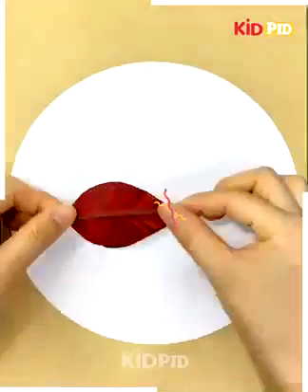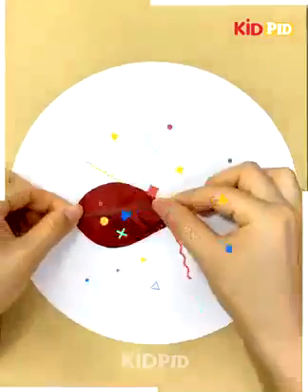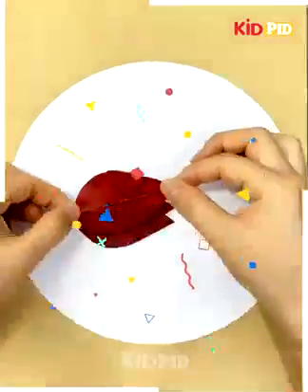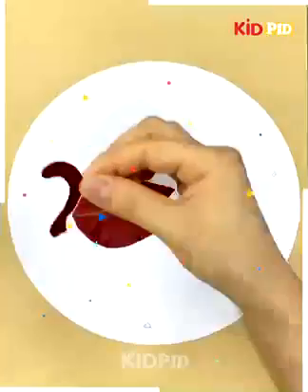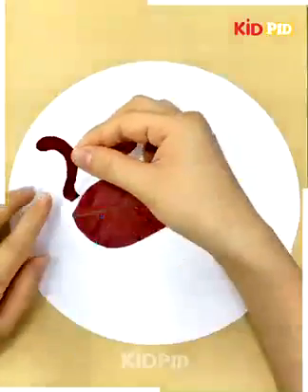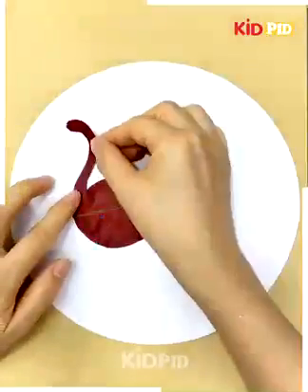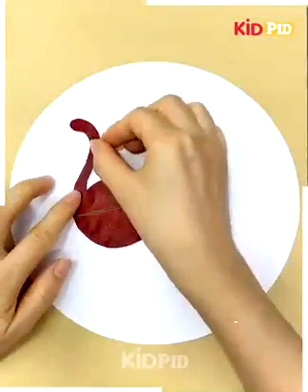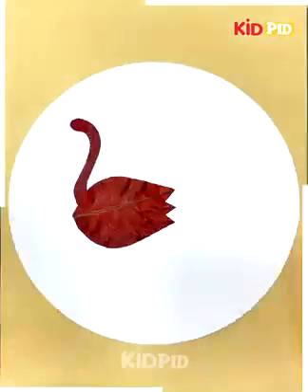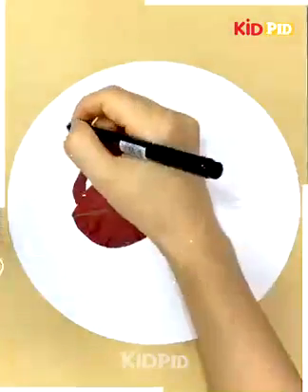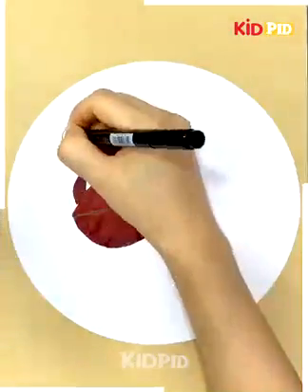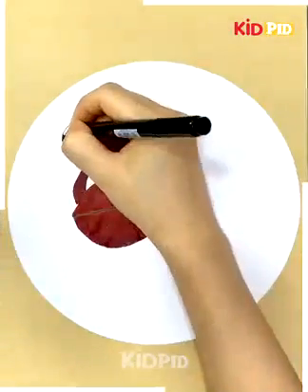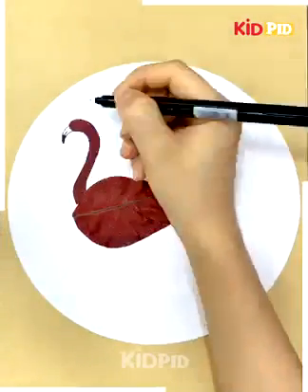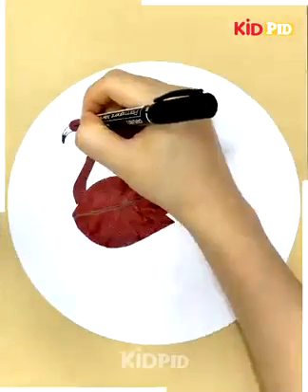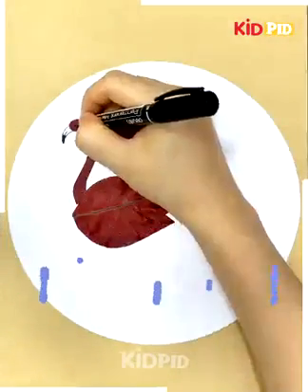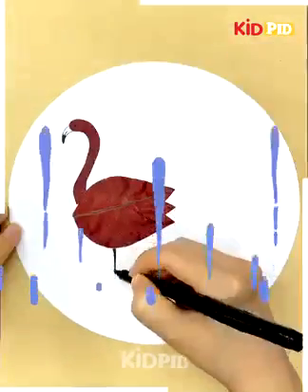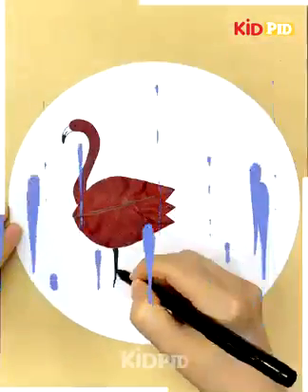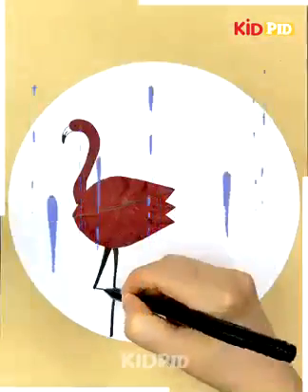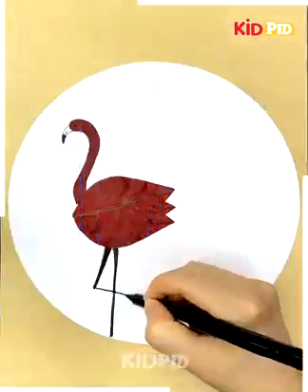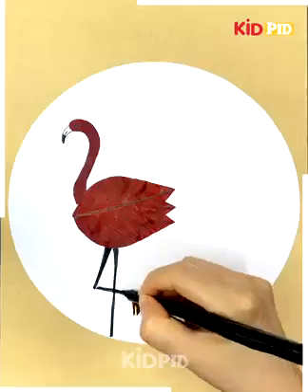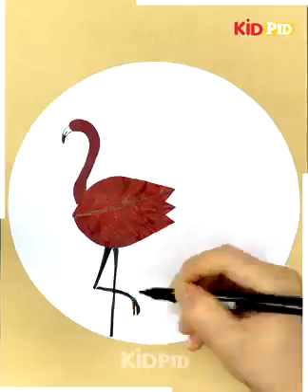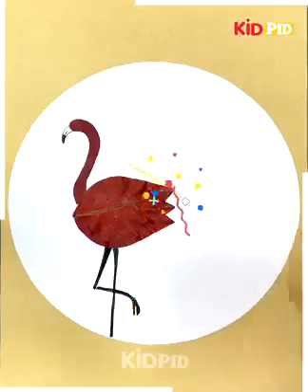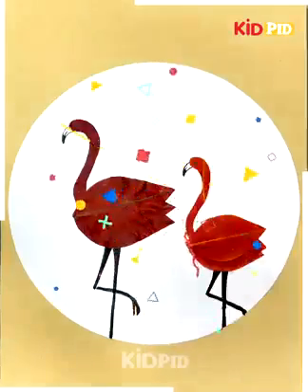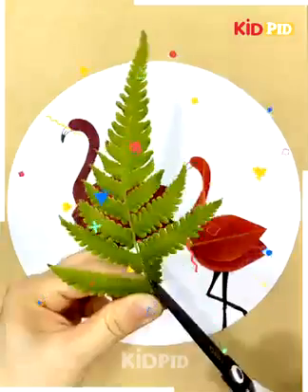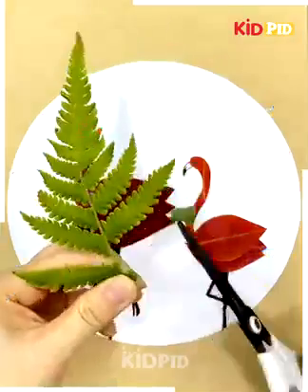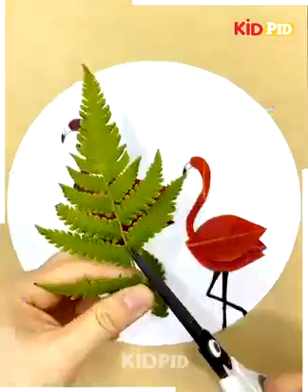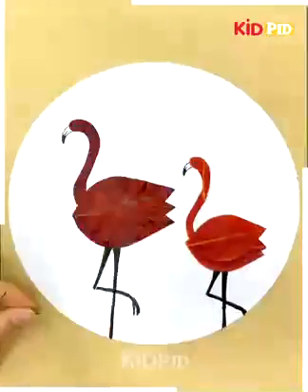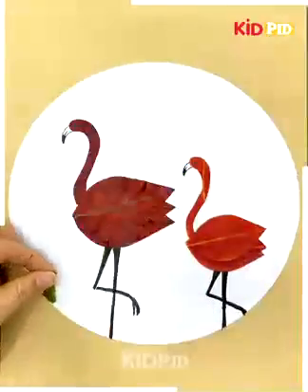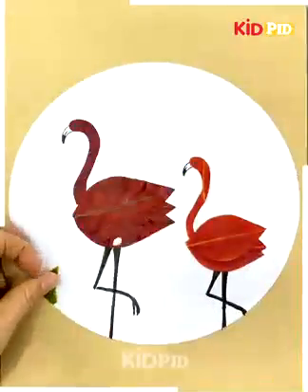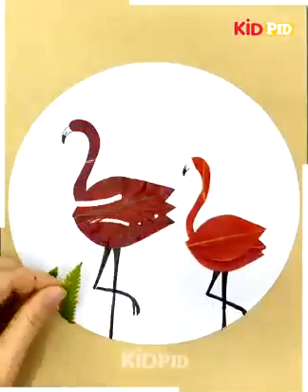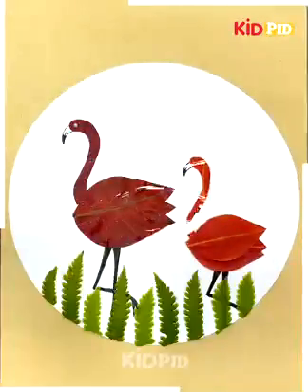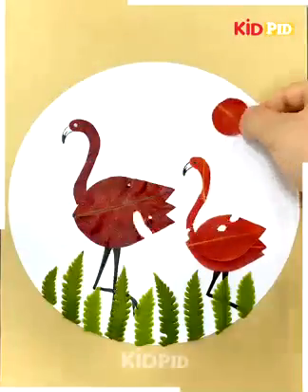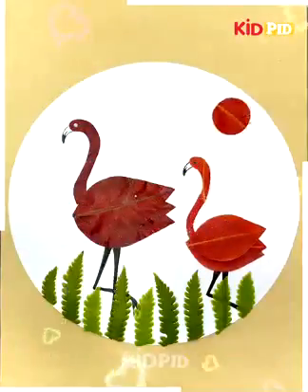We will see how to make a swan walking with his friend. You can see how we are painting it. We will add grass to it and the craft is ready.